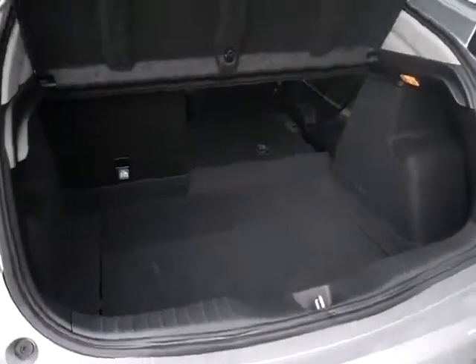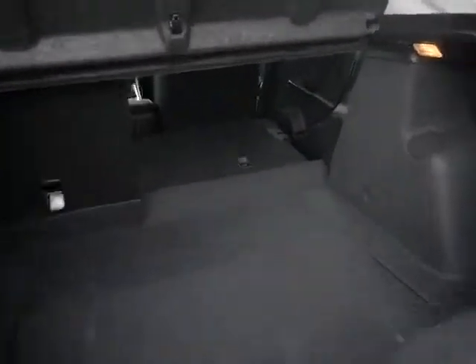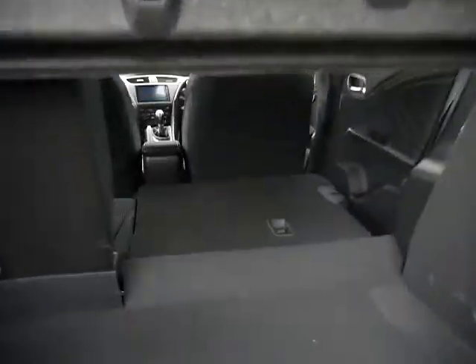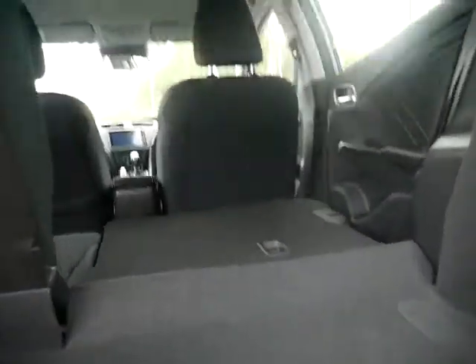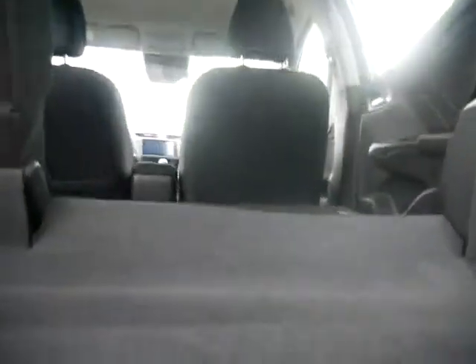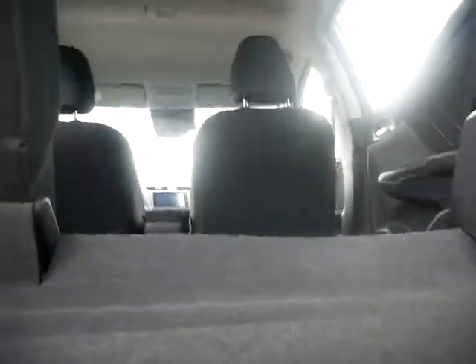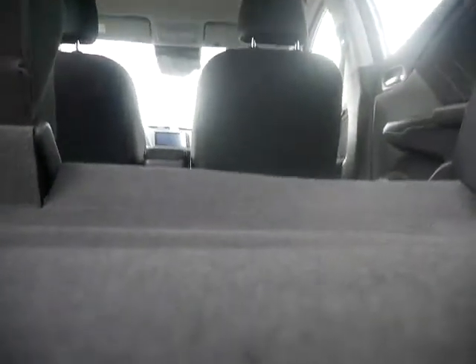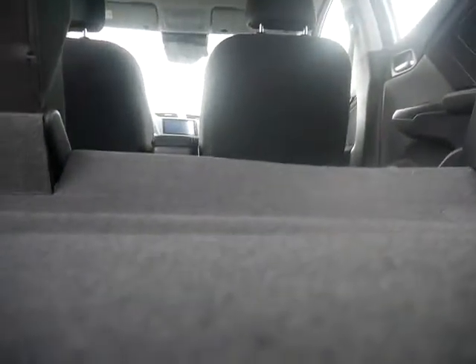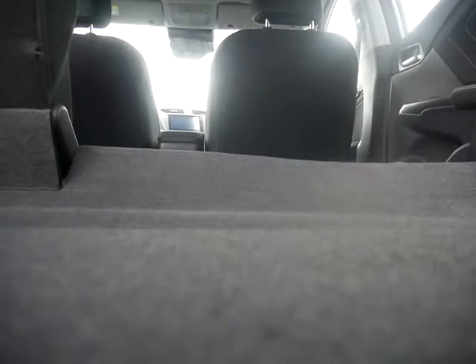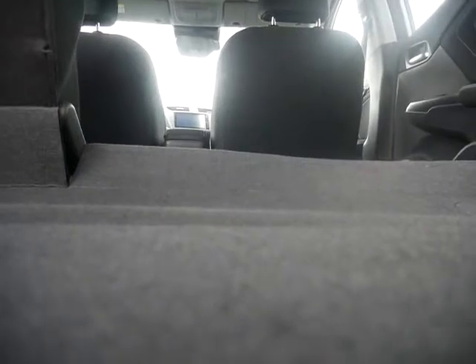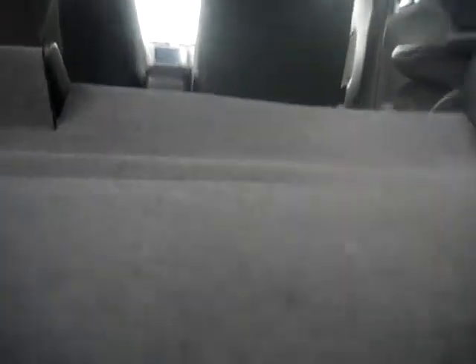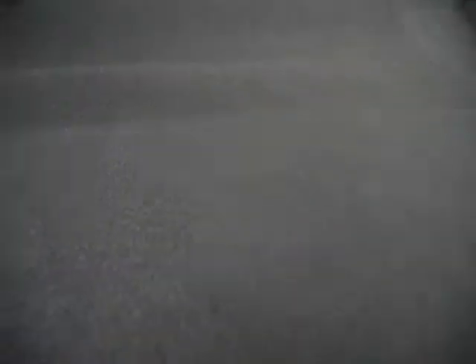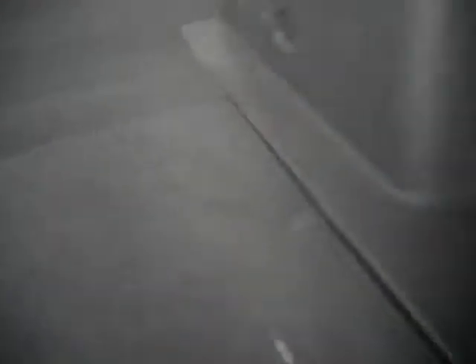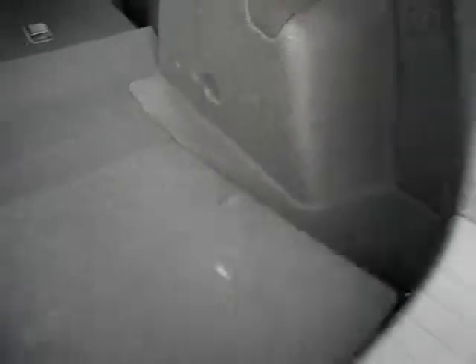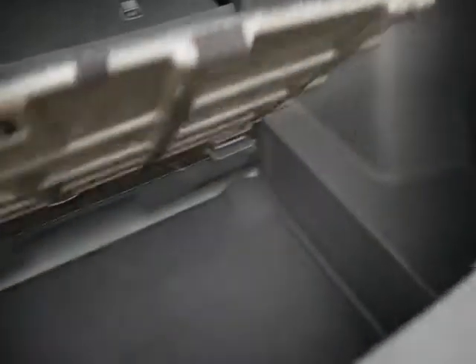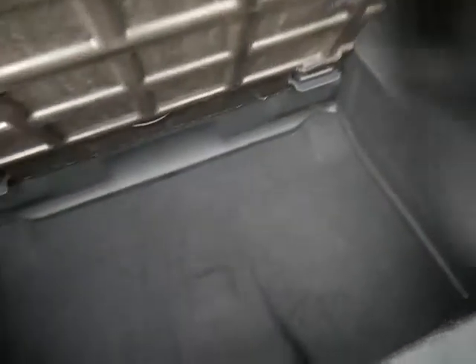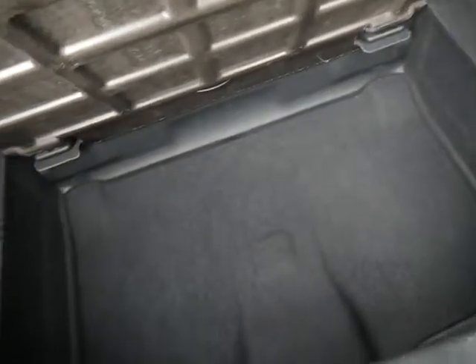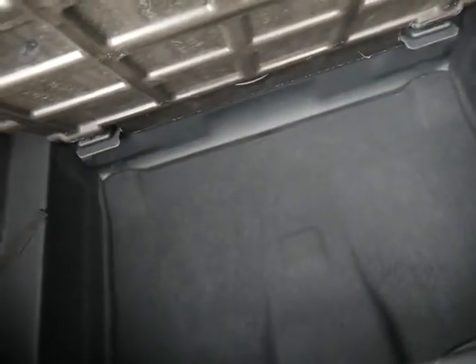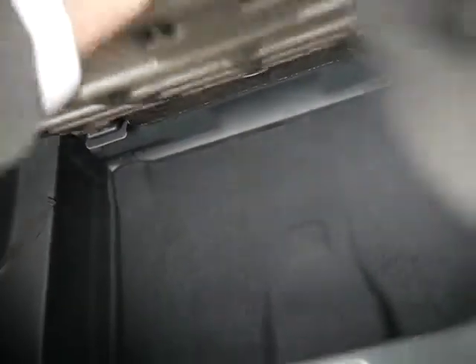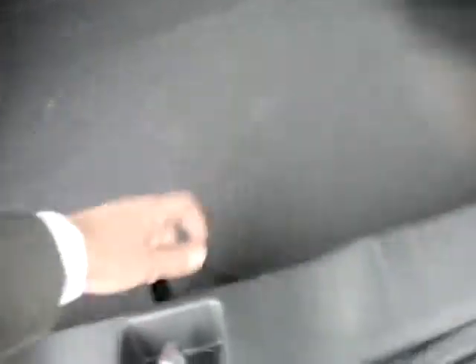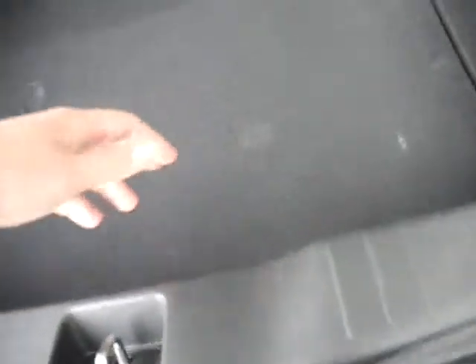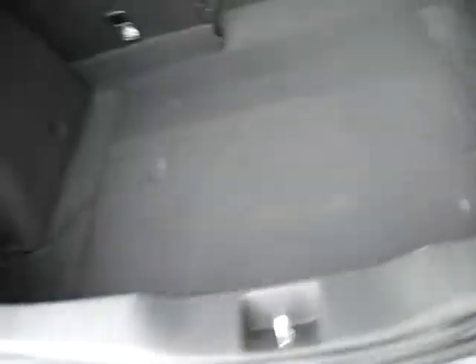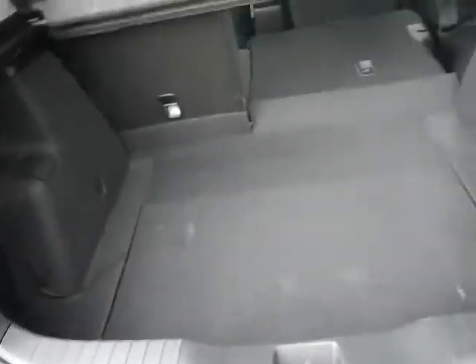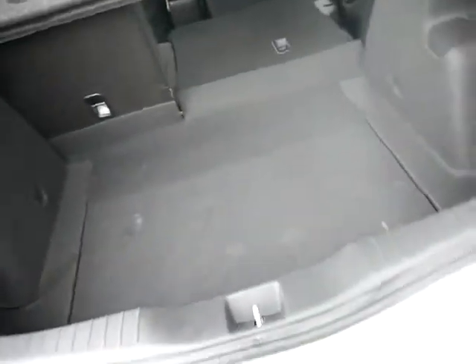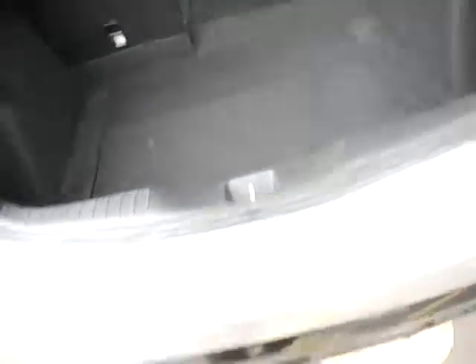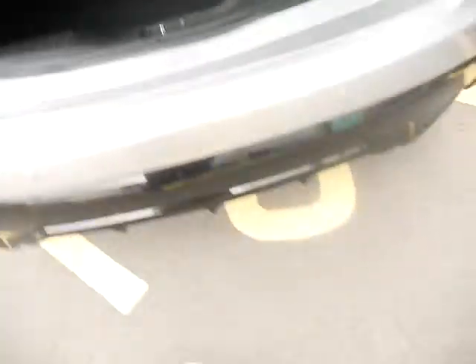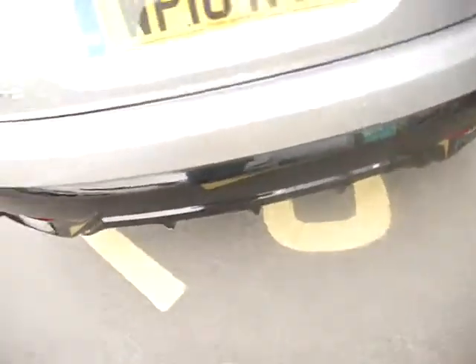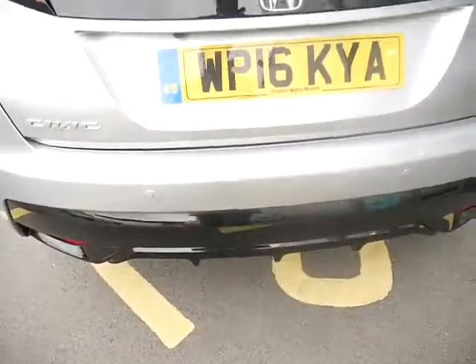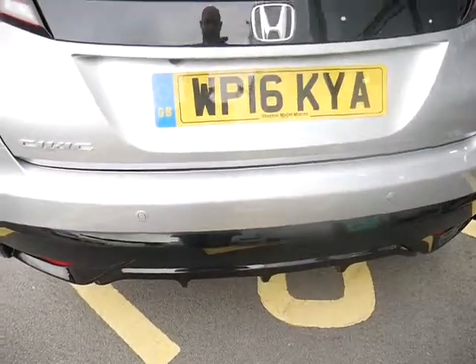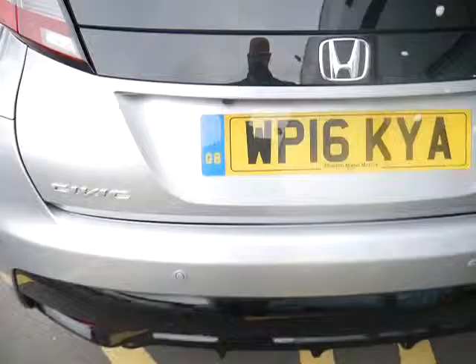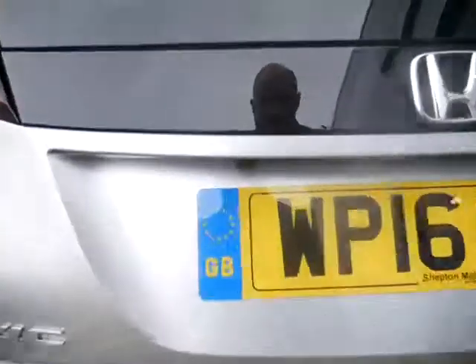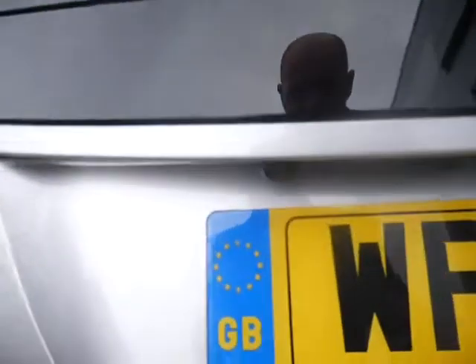If we come around the back, you've got a huge boot. If I put the camera down there, you can see just how flat the rear seats go, with additional storage underneath as well, just in case that boot's not big enough.